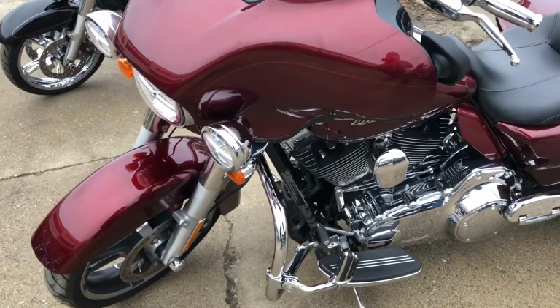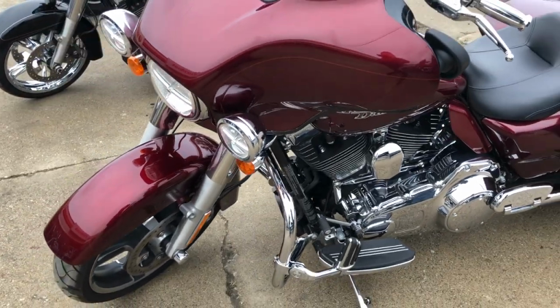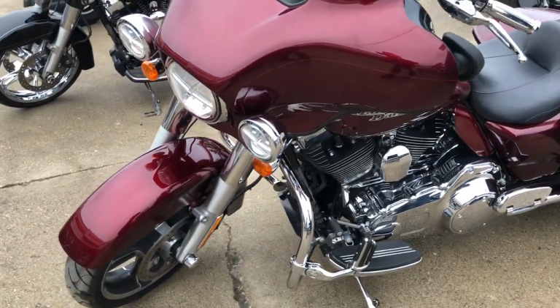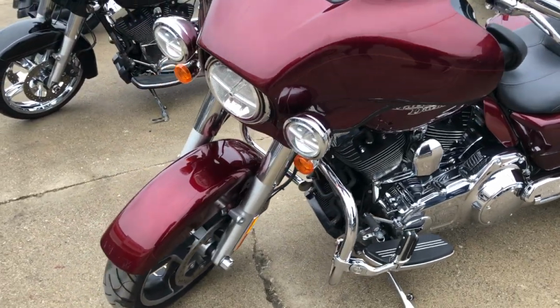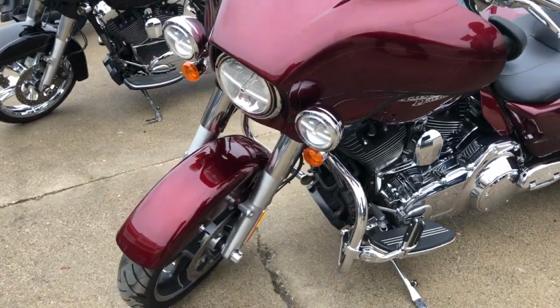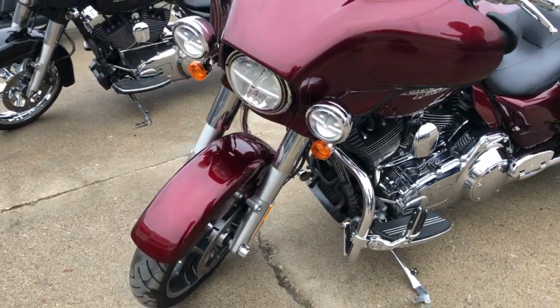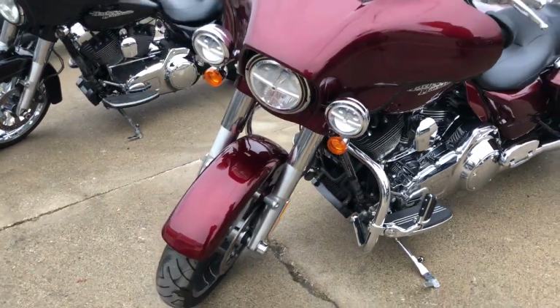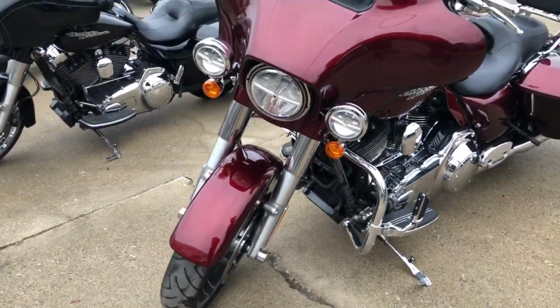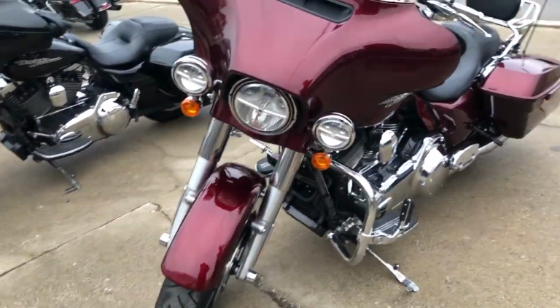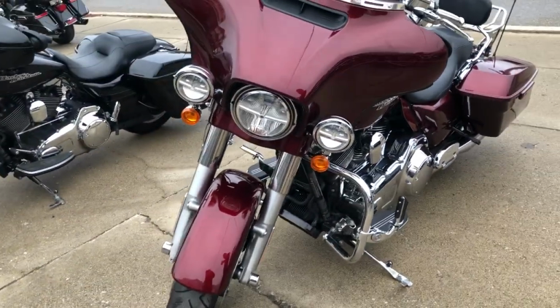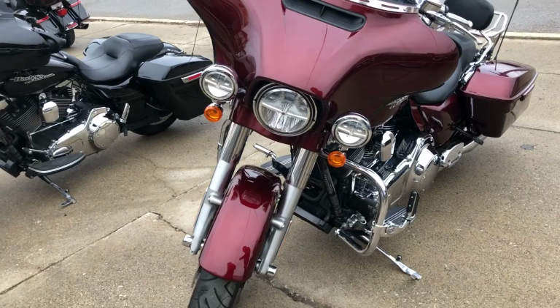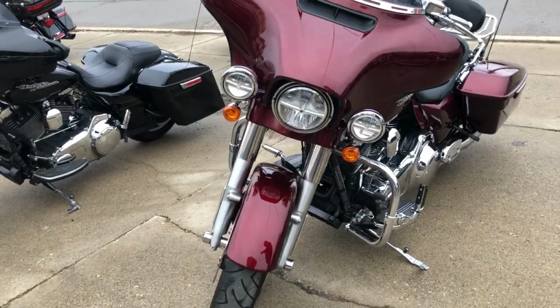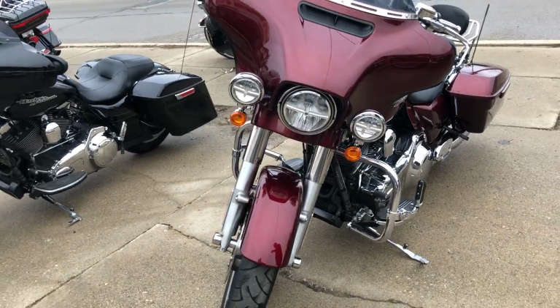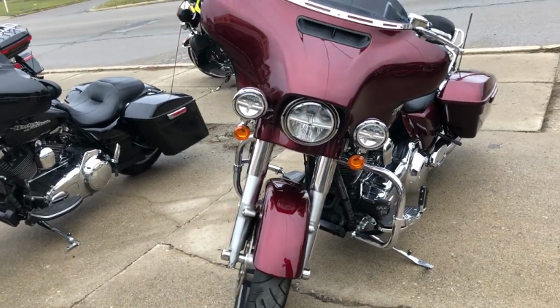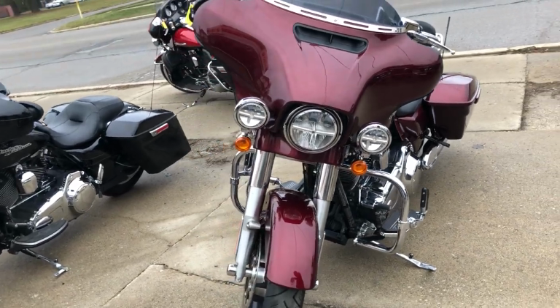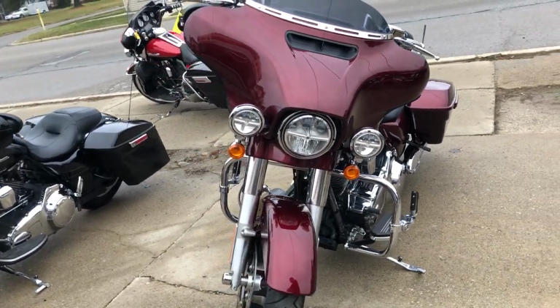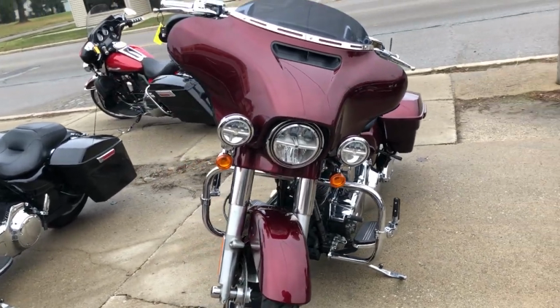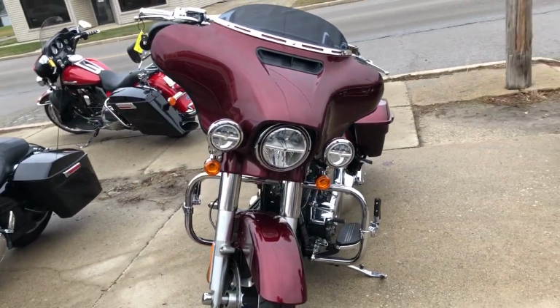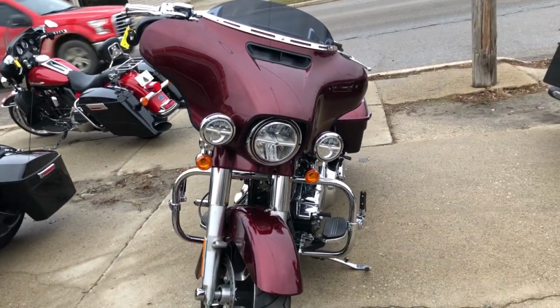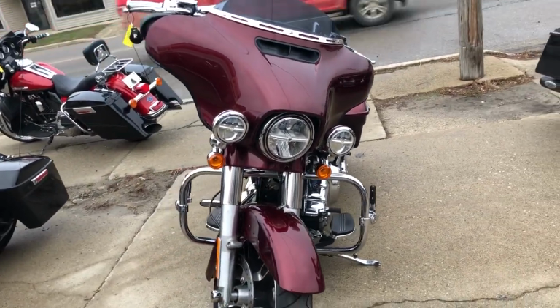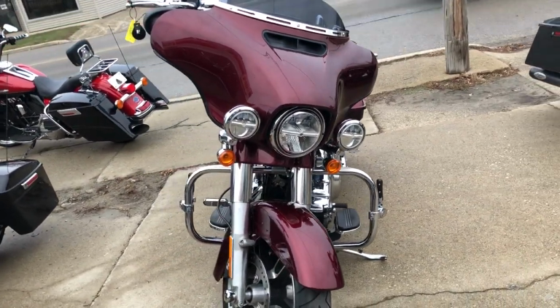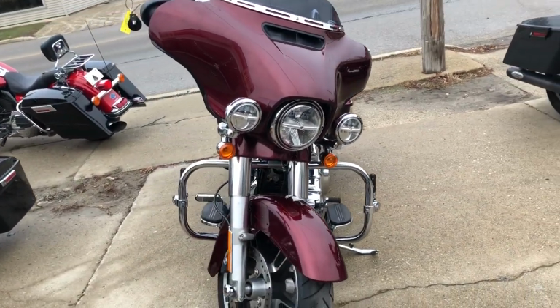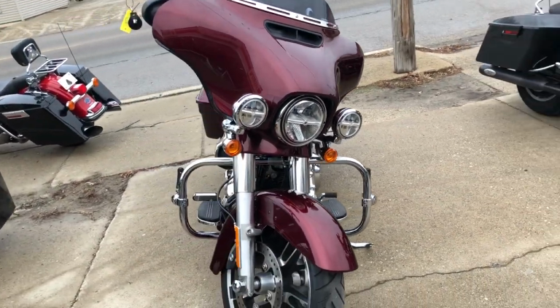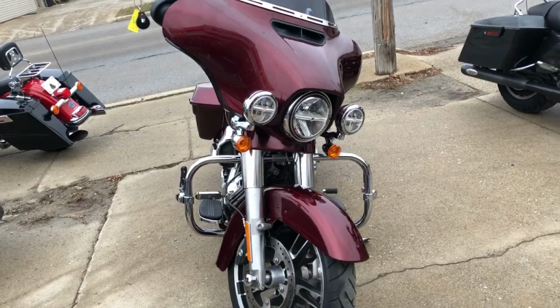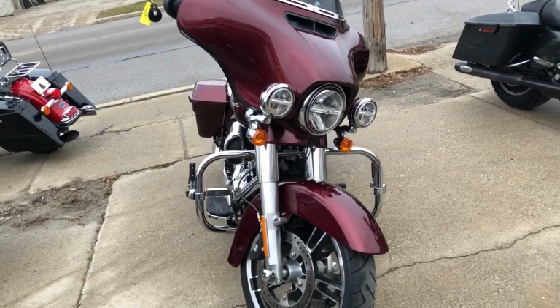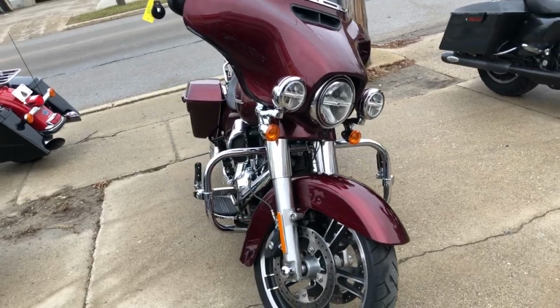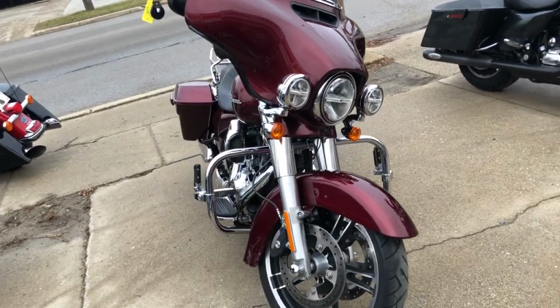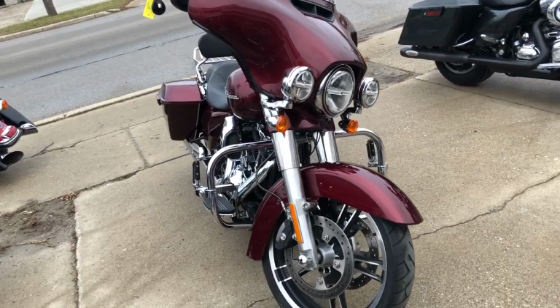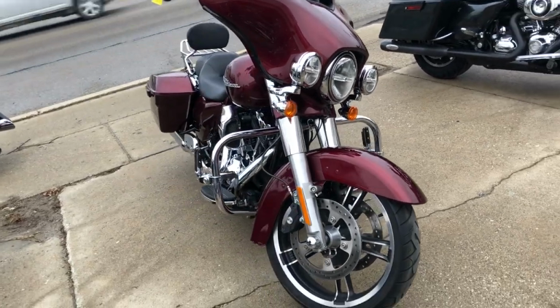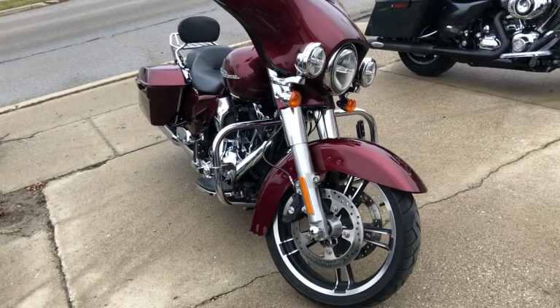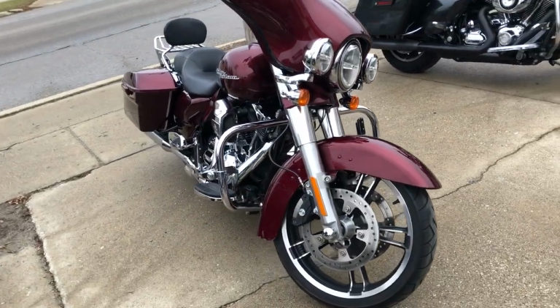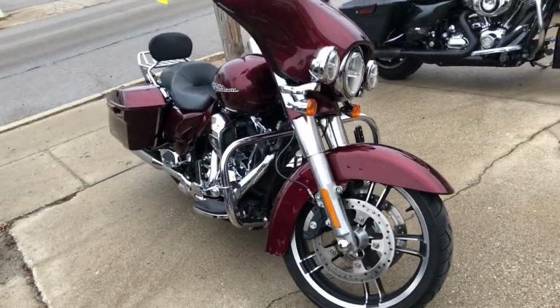Tons of chrome all over the motor — this bike will turn heads everywhere you go. Just serviced at the dealership, inspected, all fluids changed, certified, and includes a warranty. This is the one, guys — don't miss this one.